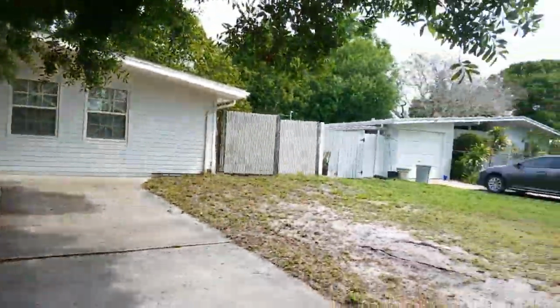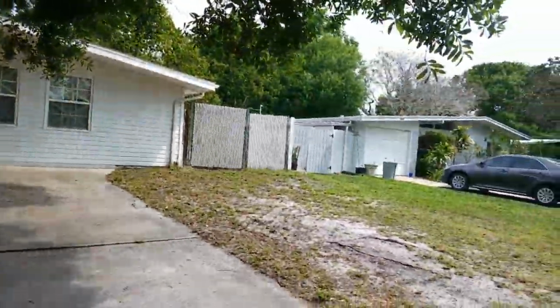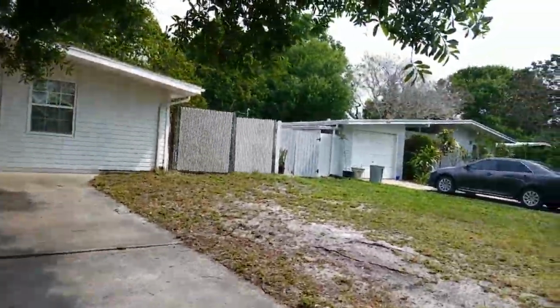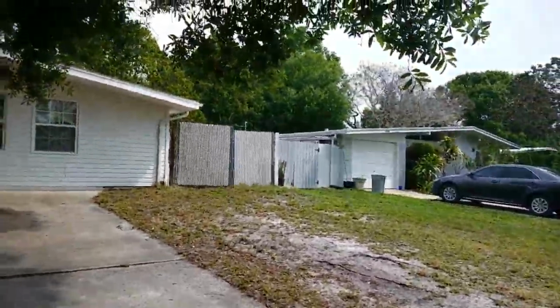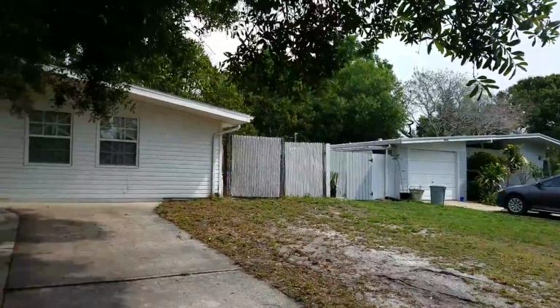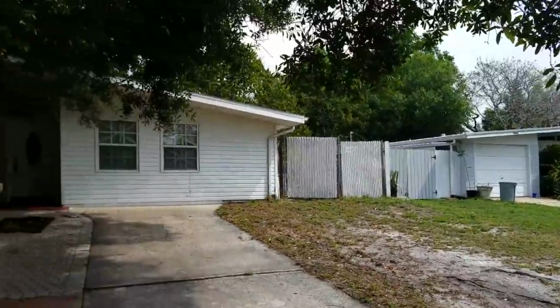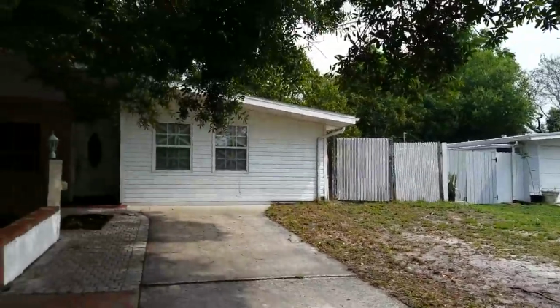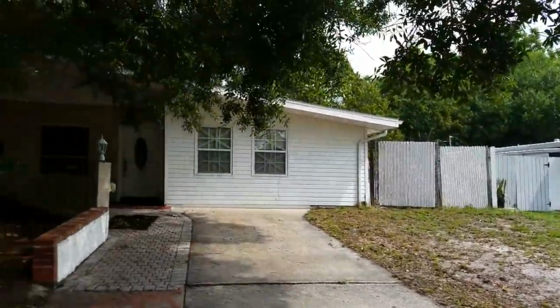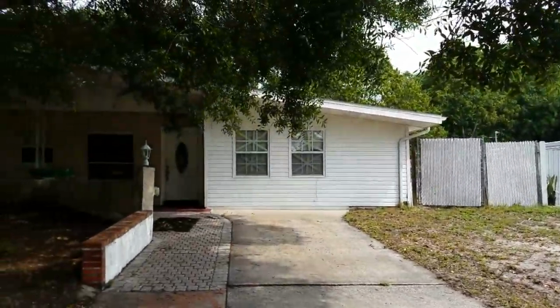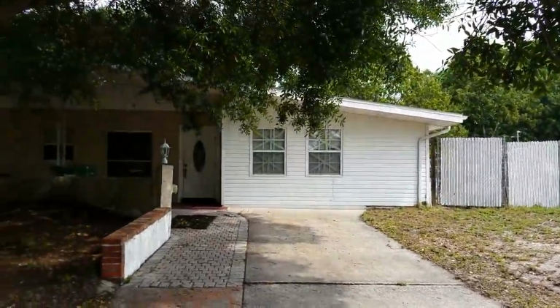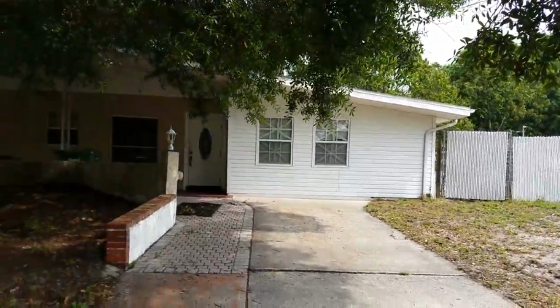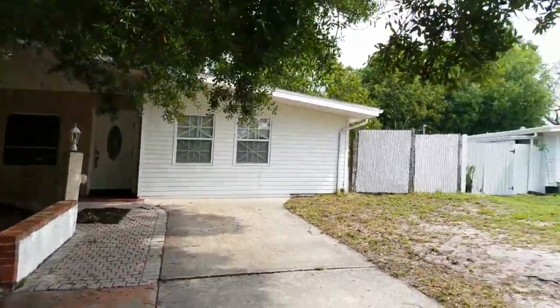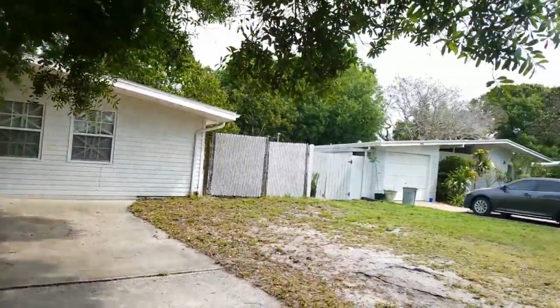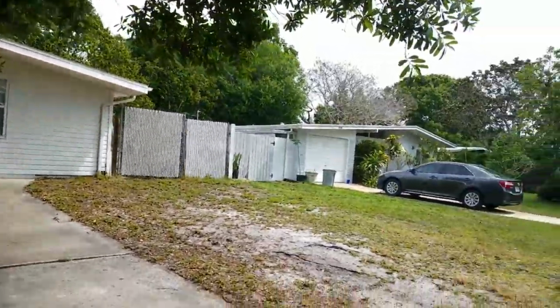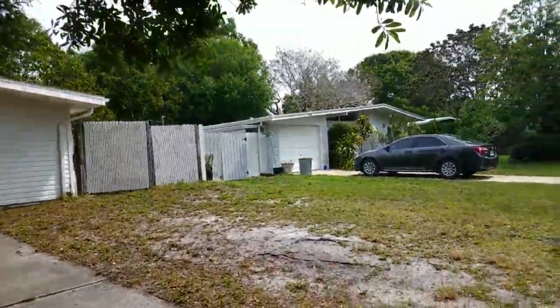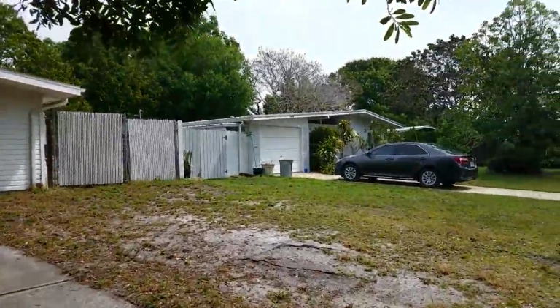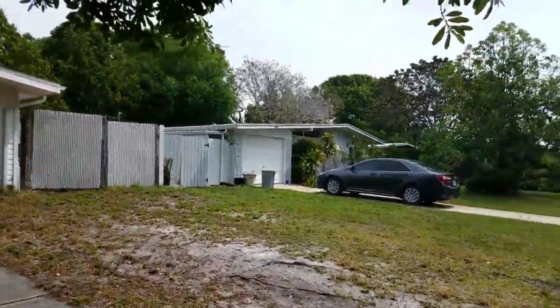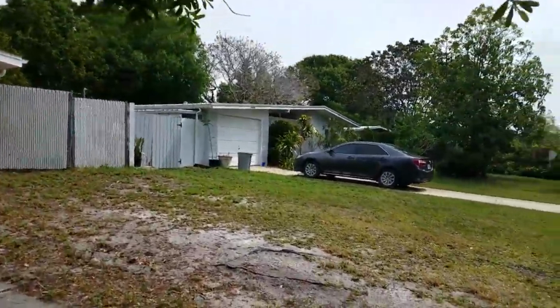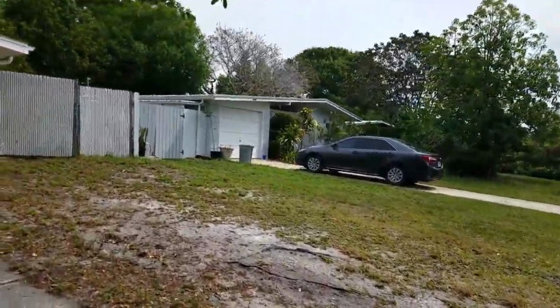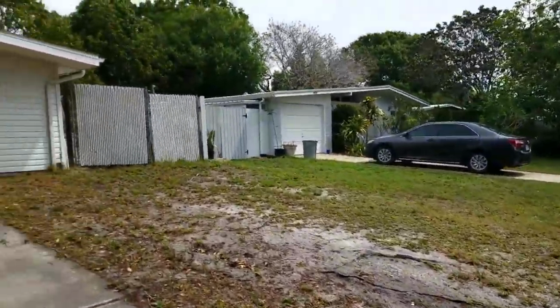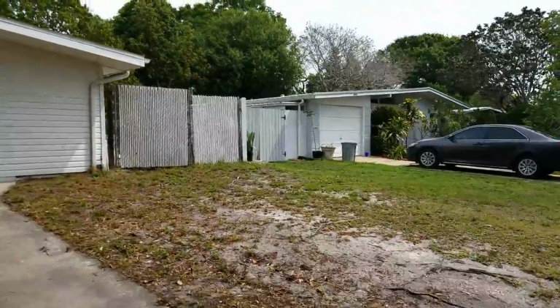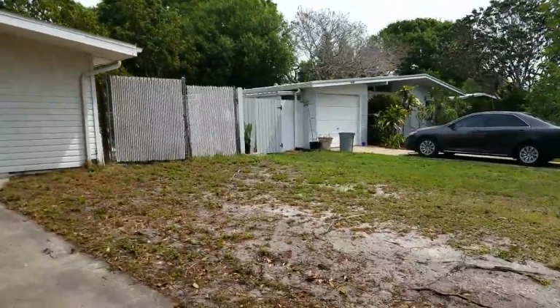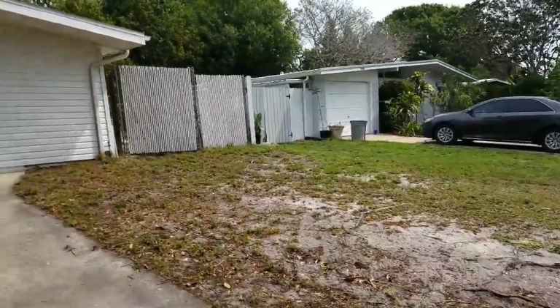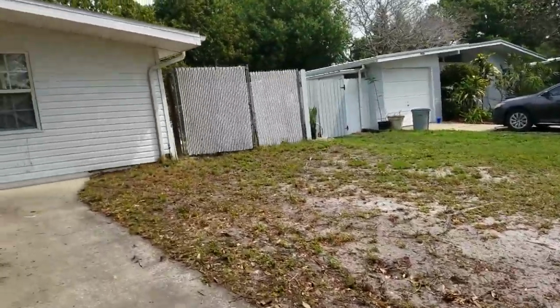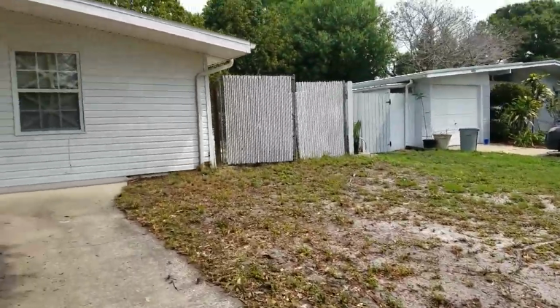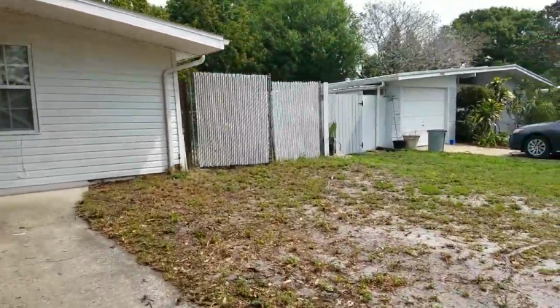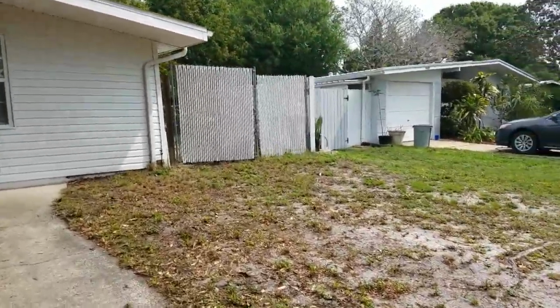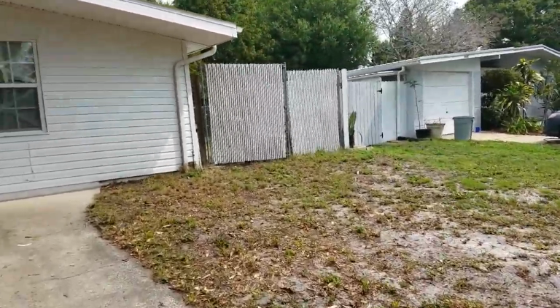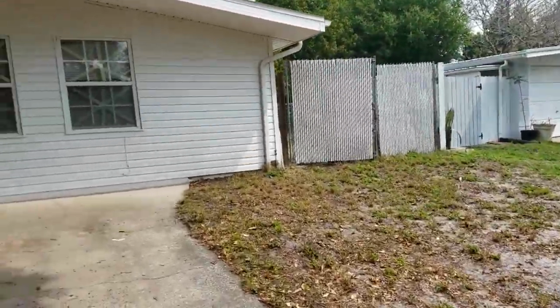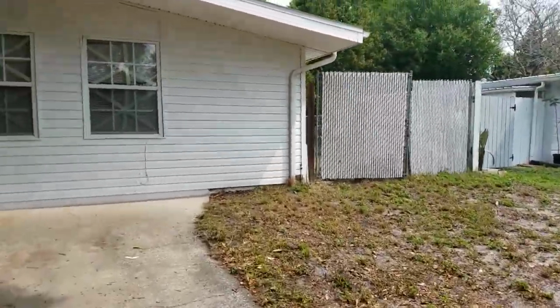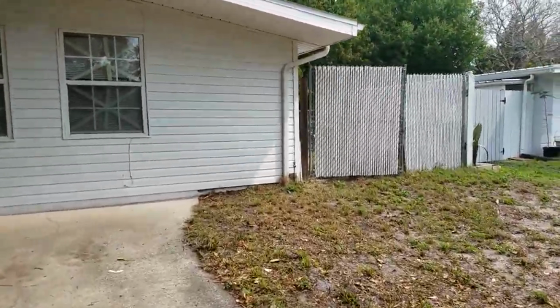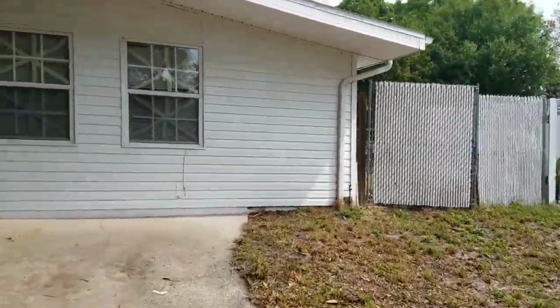That house they're asking $265,000 for. I'm going to go take a look inside and see how it is. This house appears to be occupied.